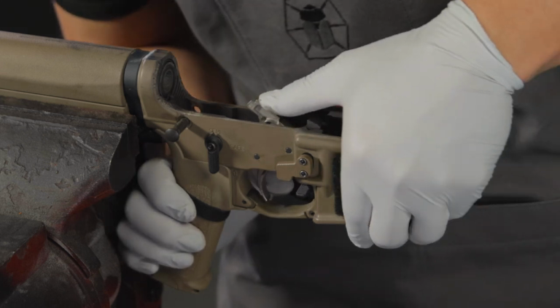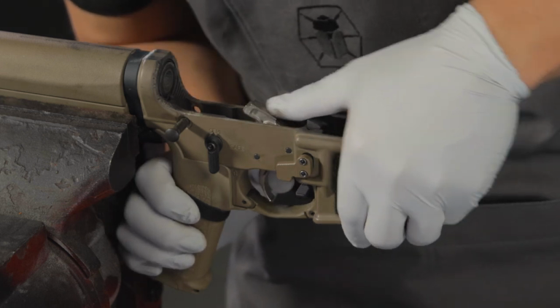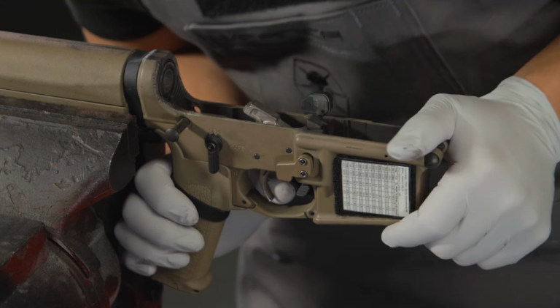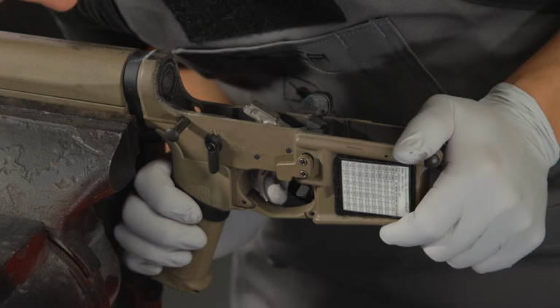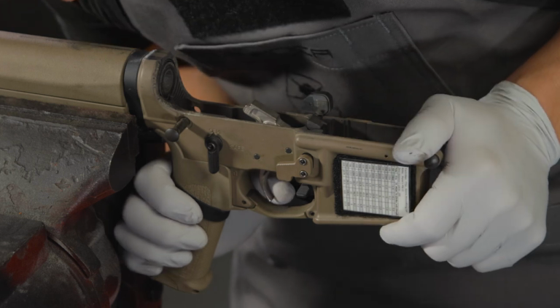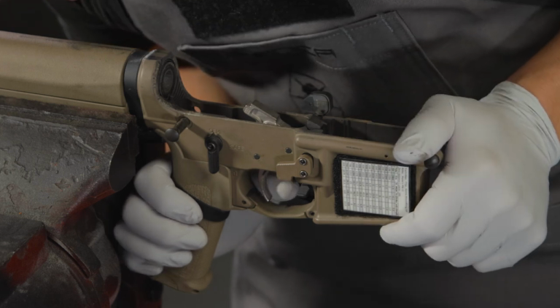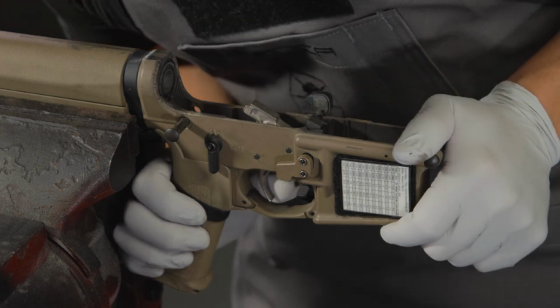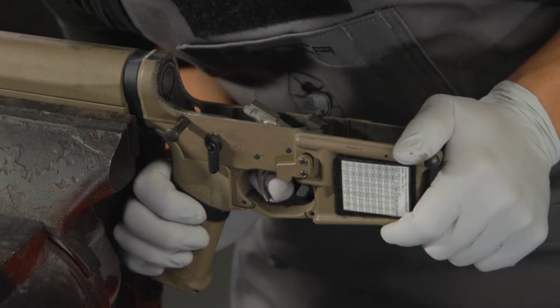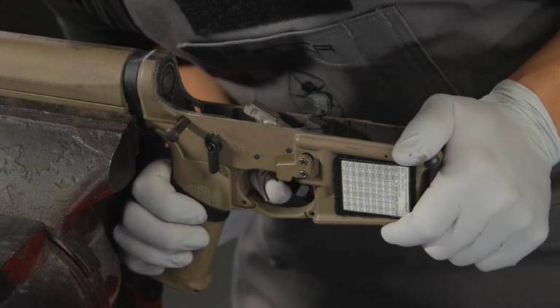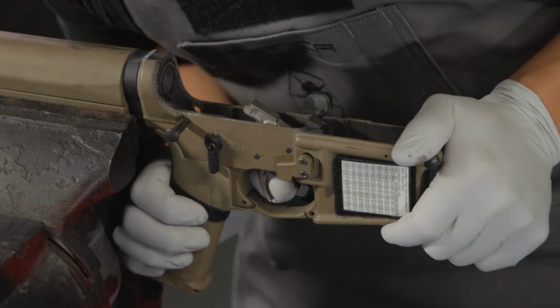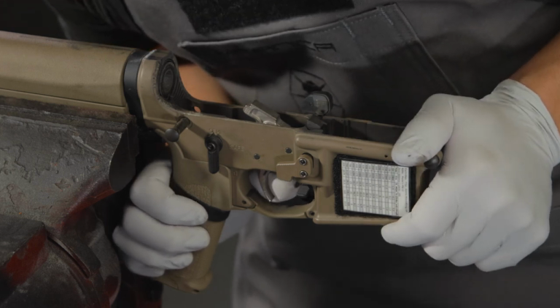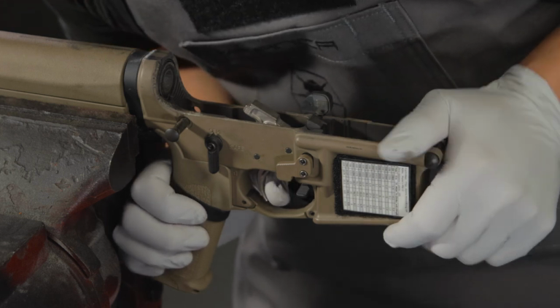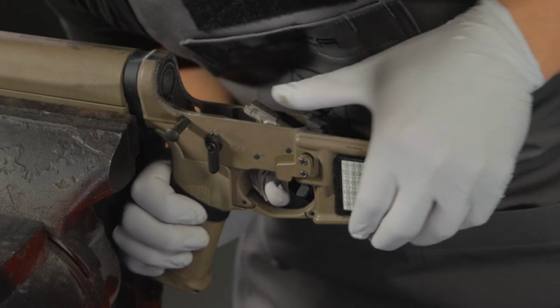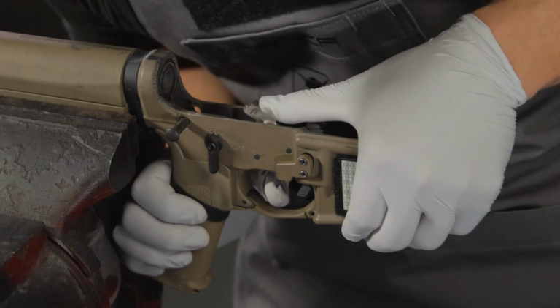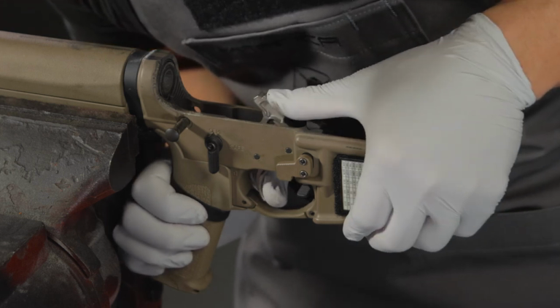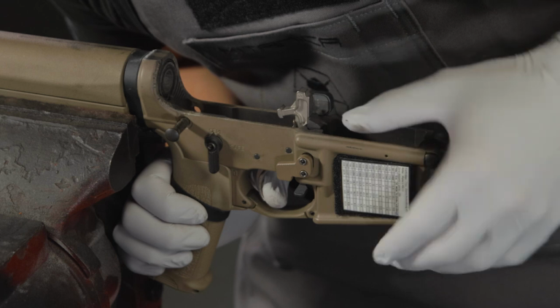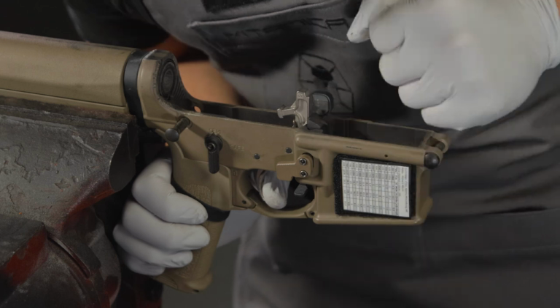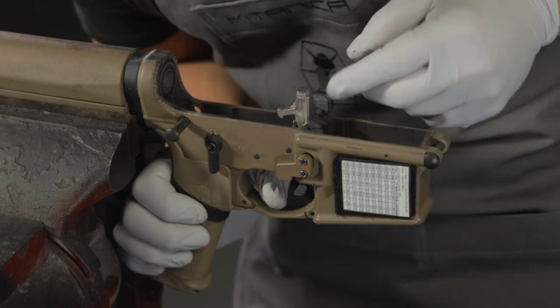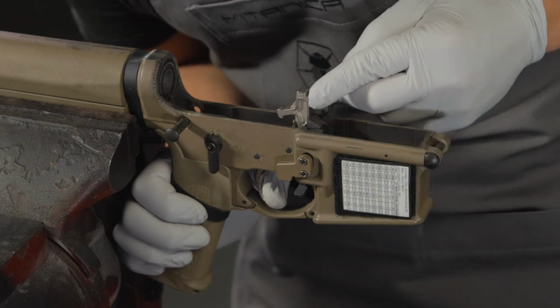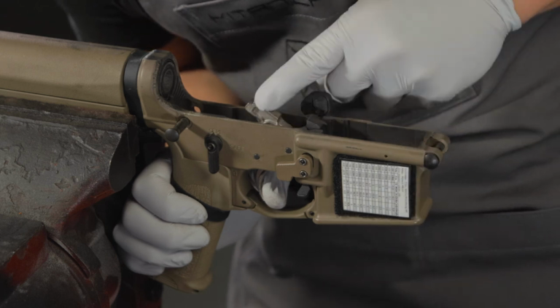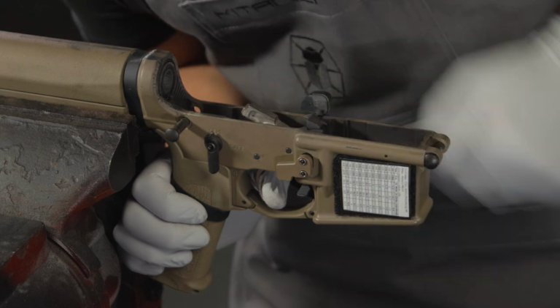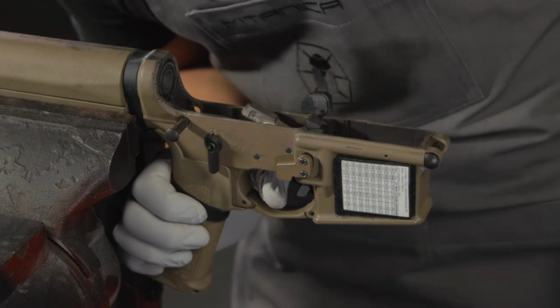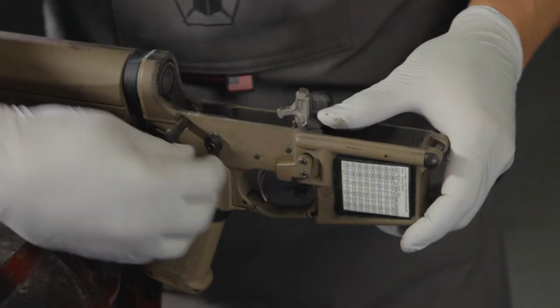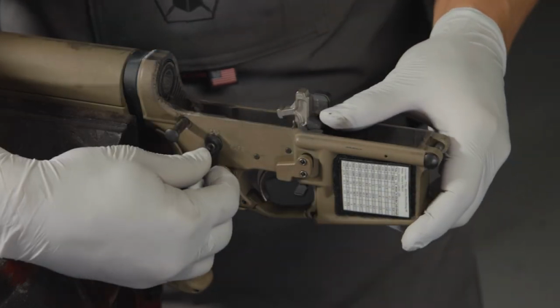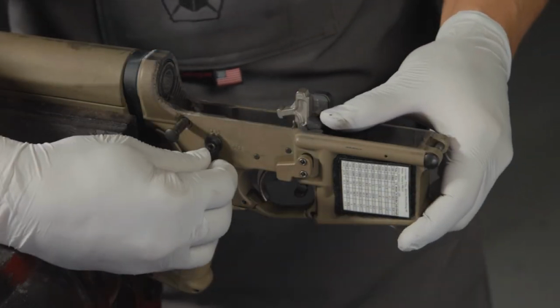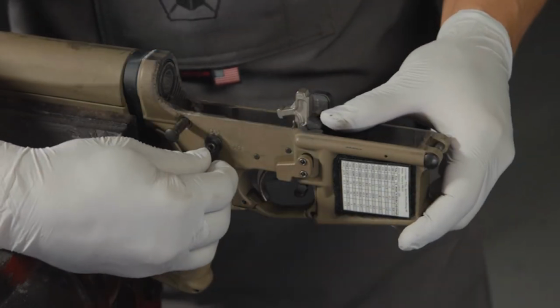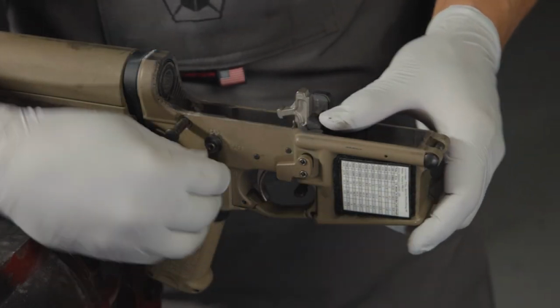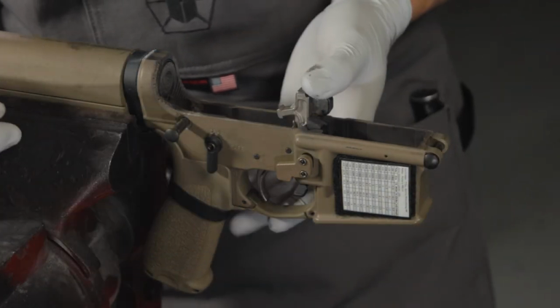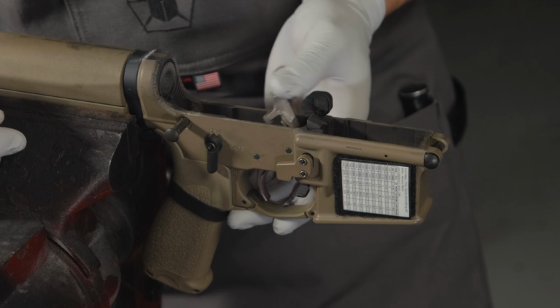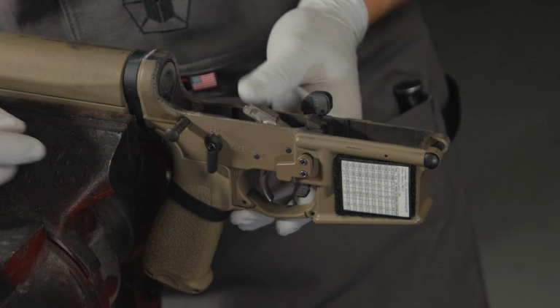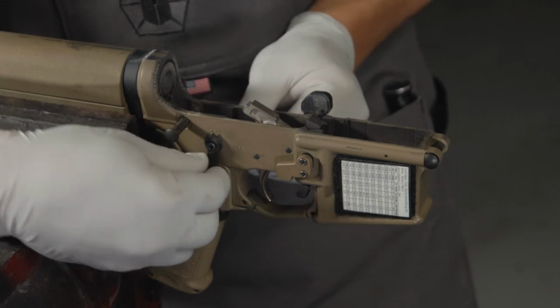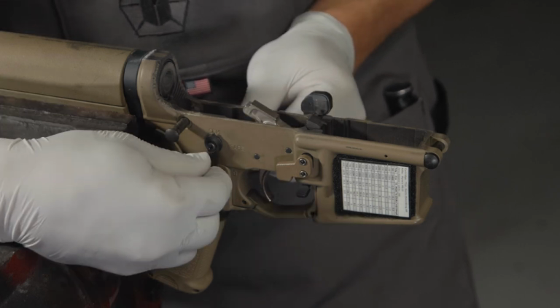Keep tension on the hammer as it falls while you press the trigger. Check the reset, then check to see if the trigger can be put on safe.